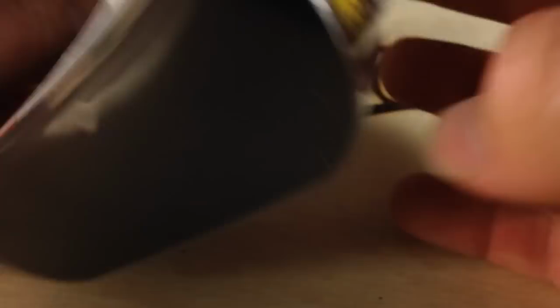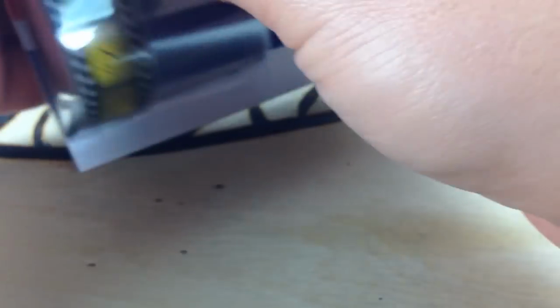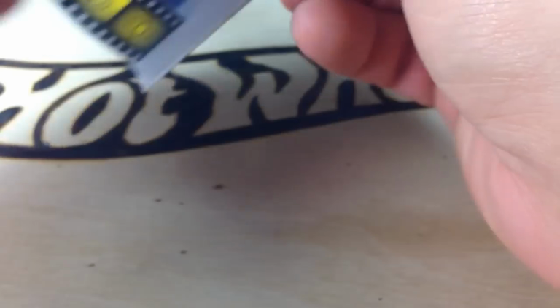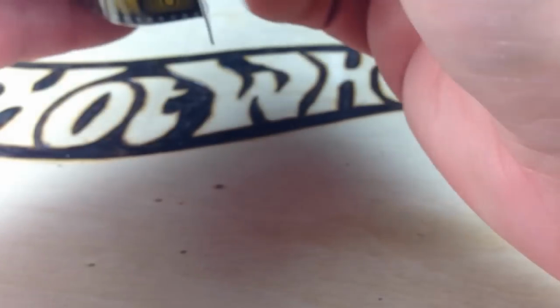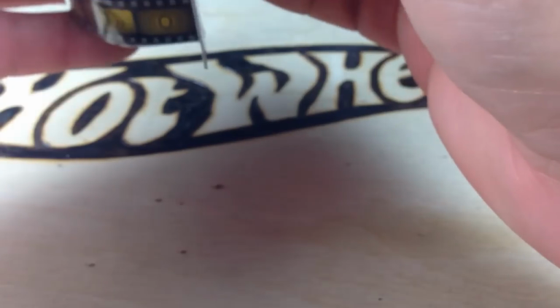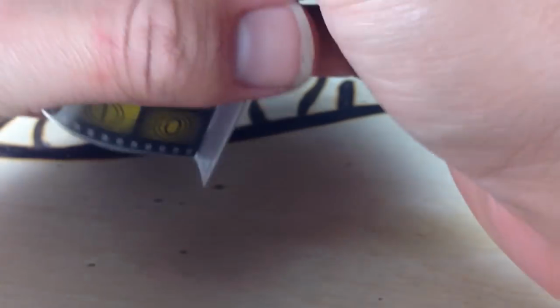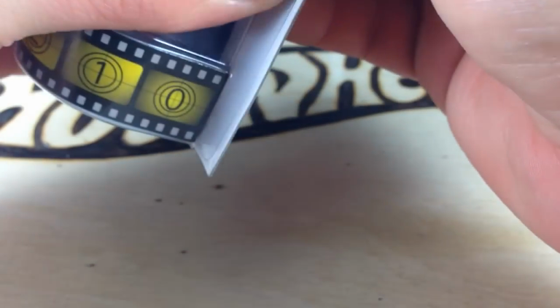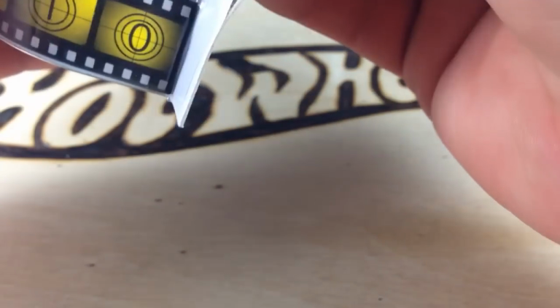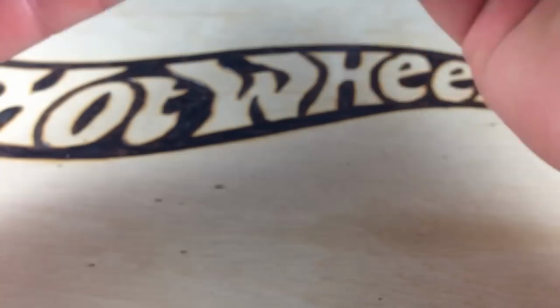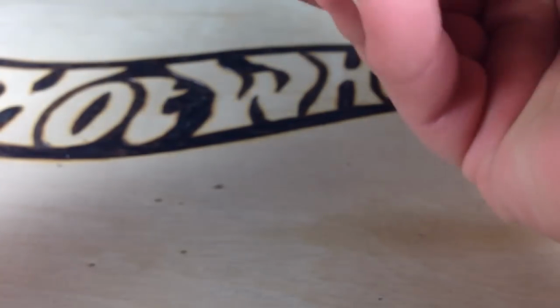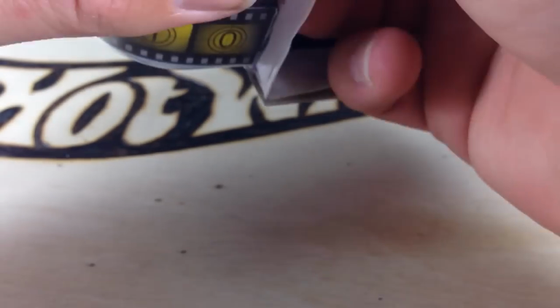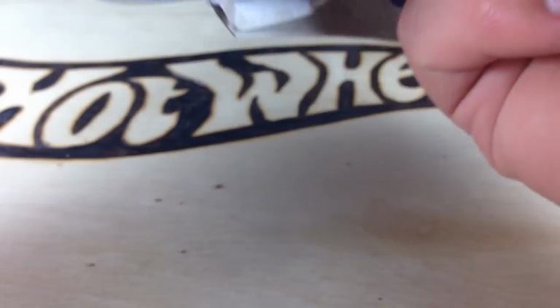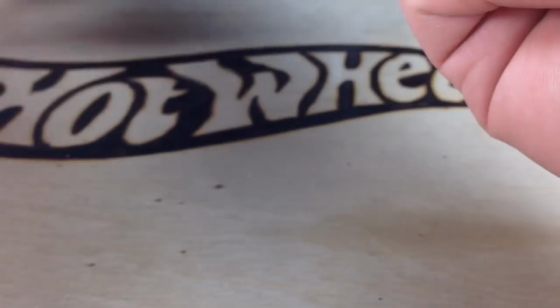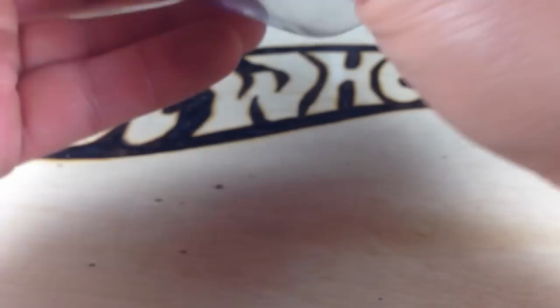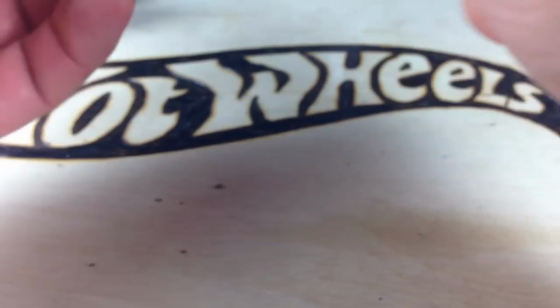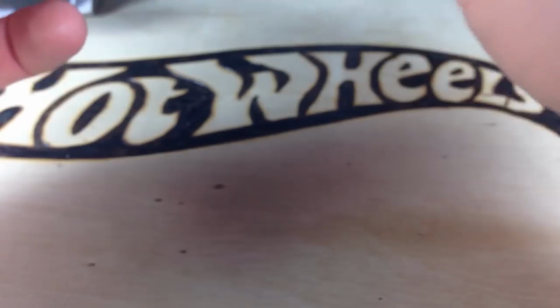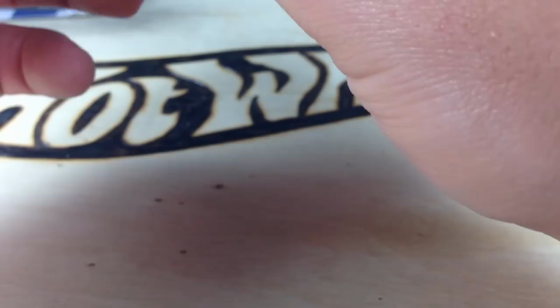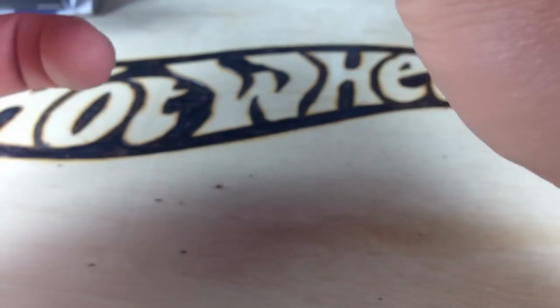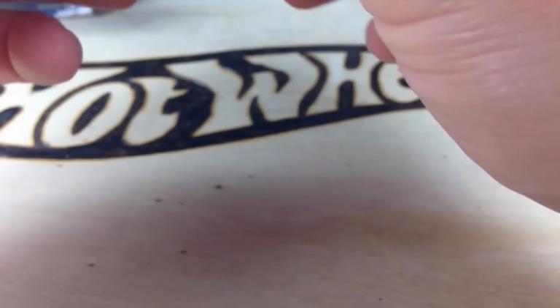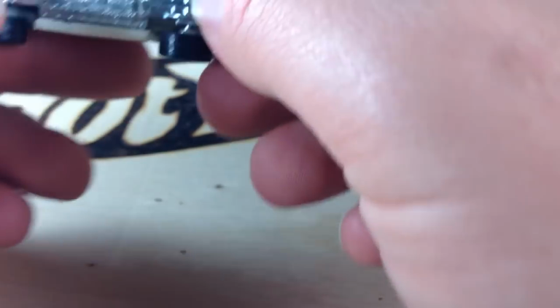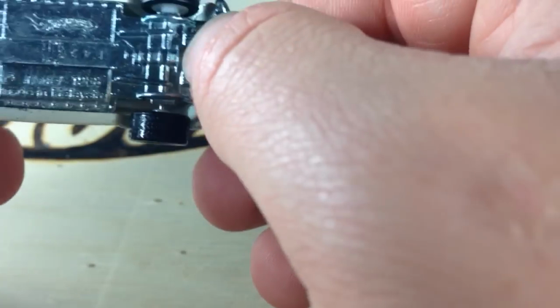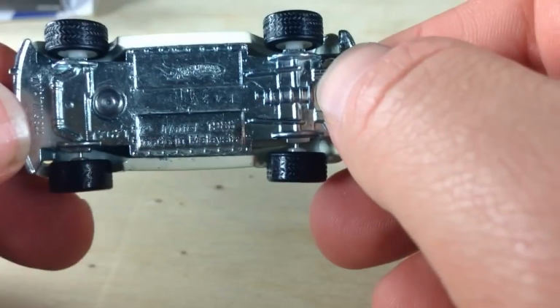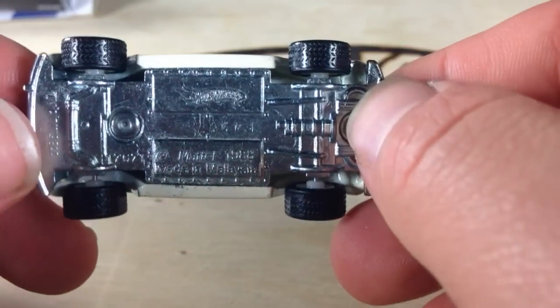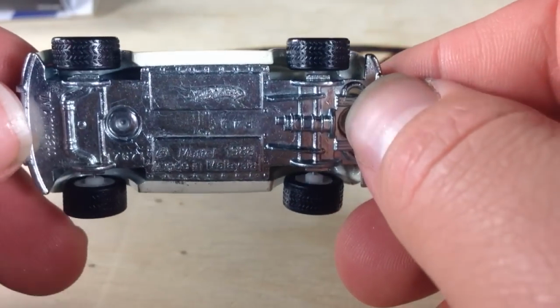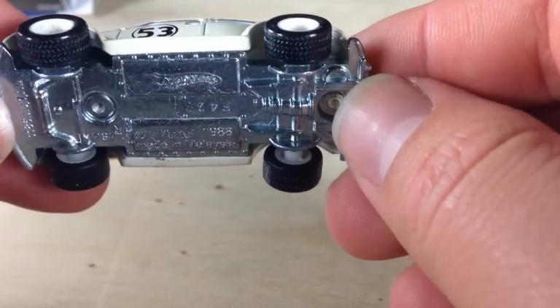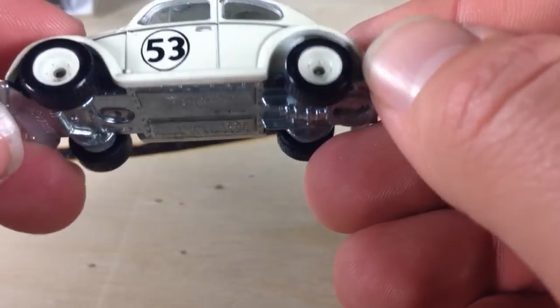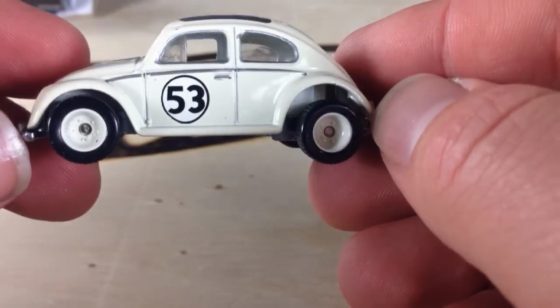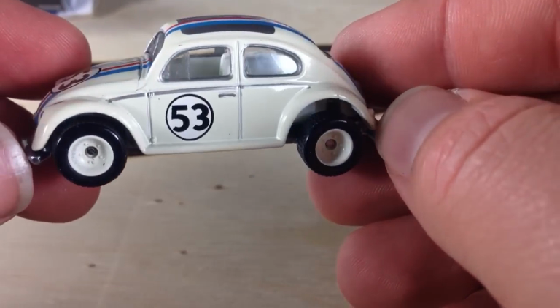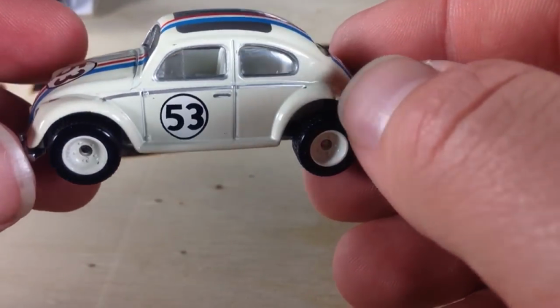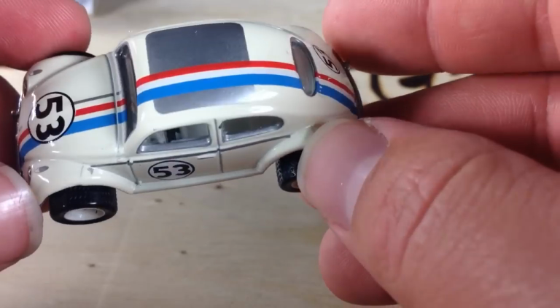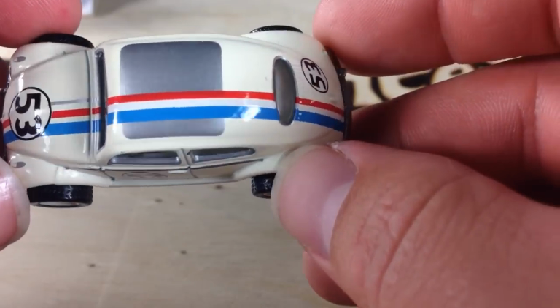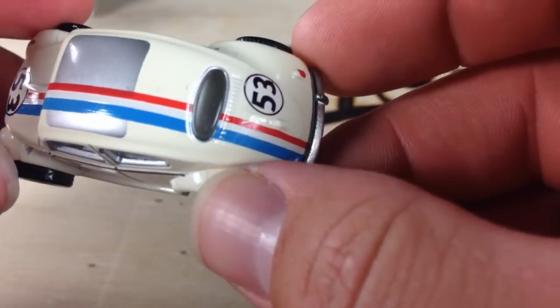Let's open this thing up. As you know, this thing was released in the 2014 B-Case, also in the C-Case. There's the real riders. There it is, in all its glory.